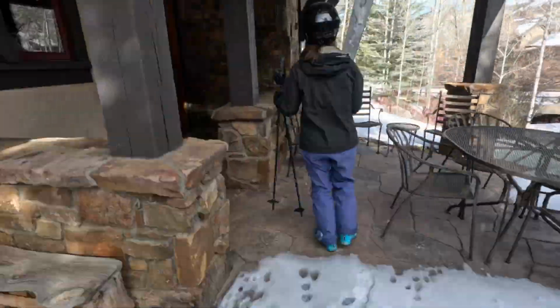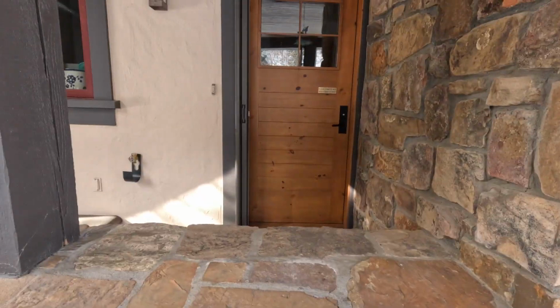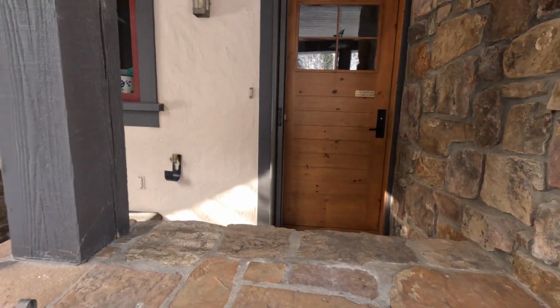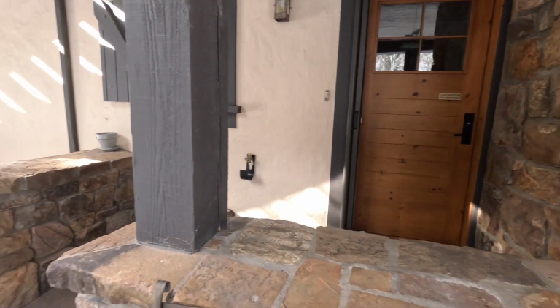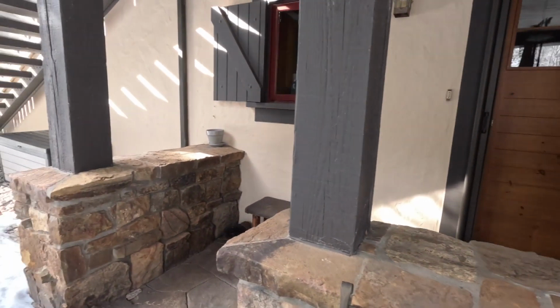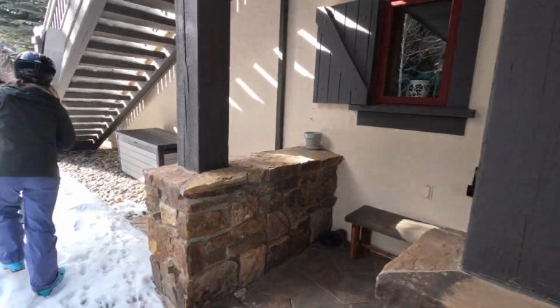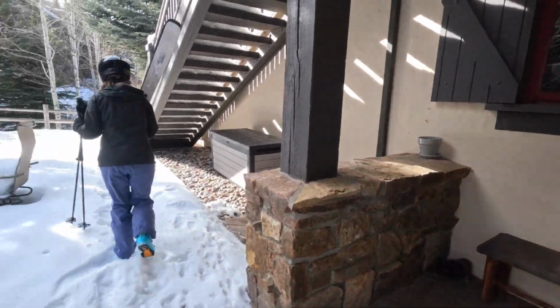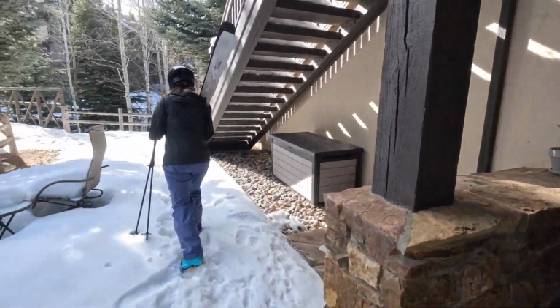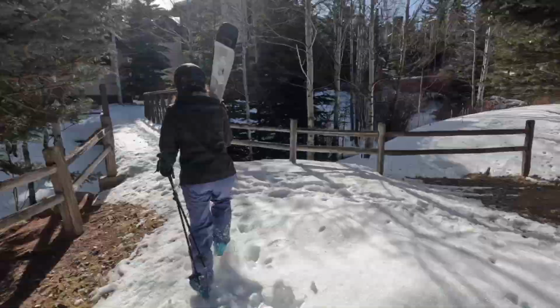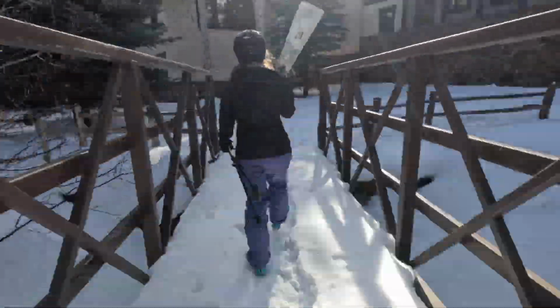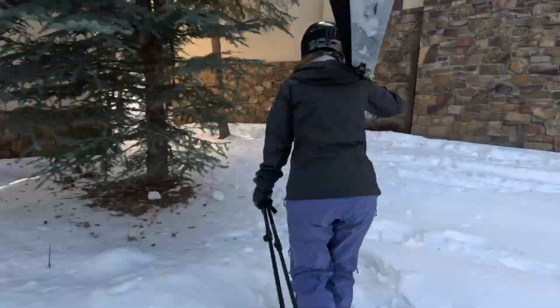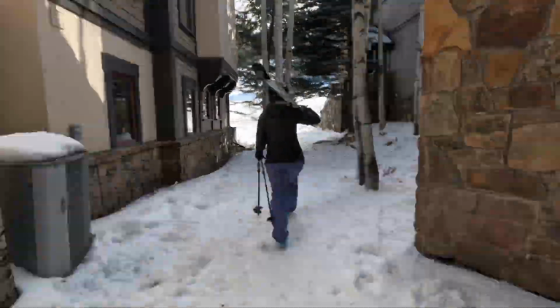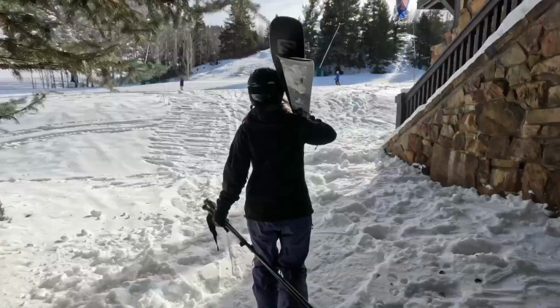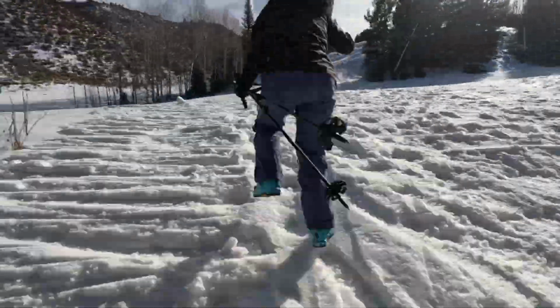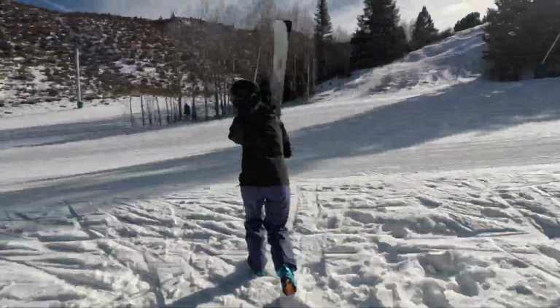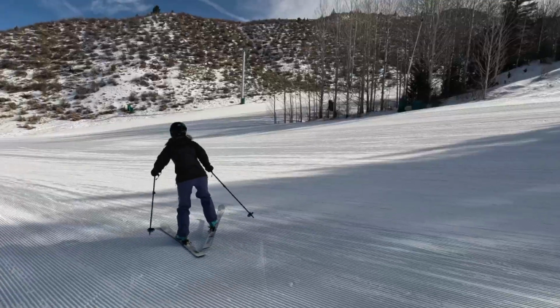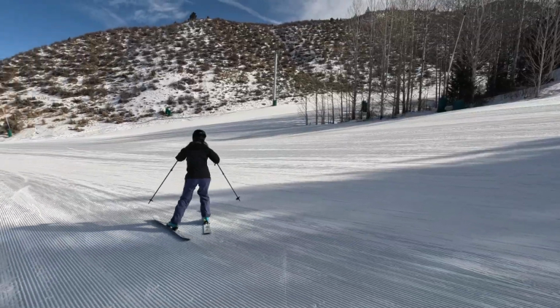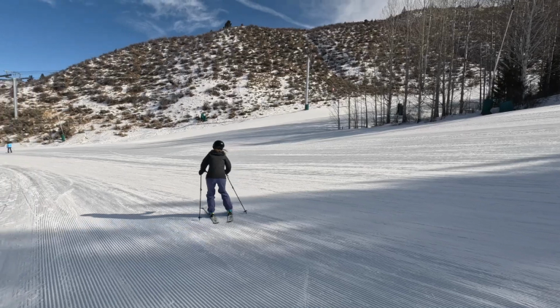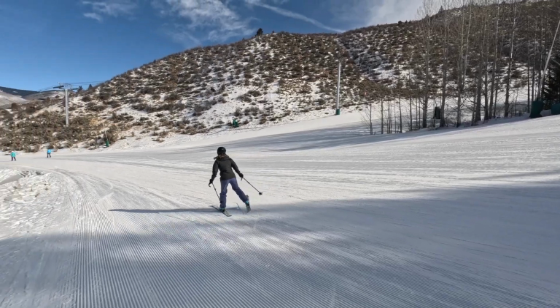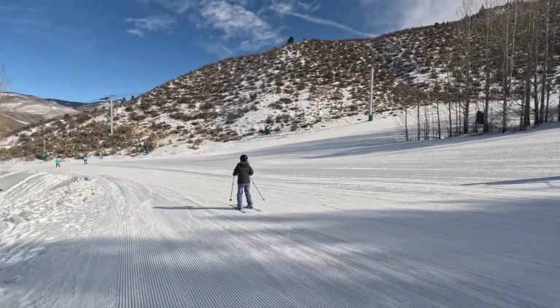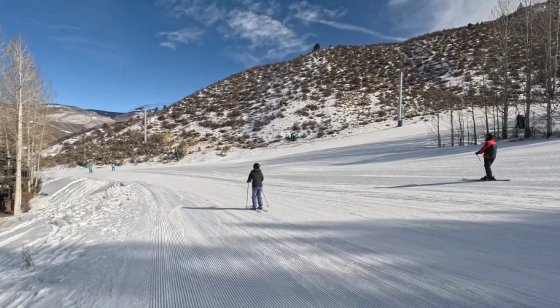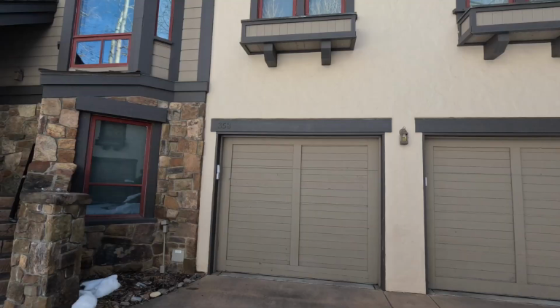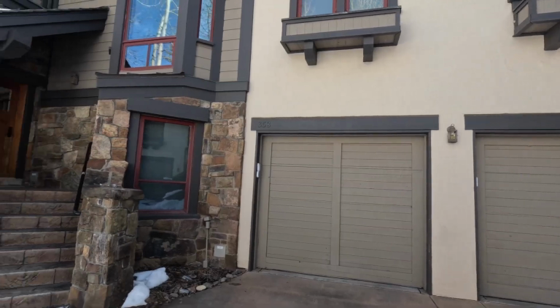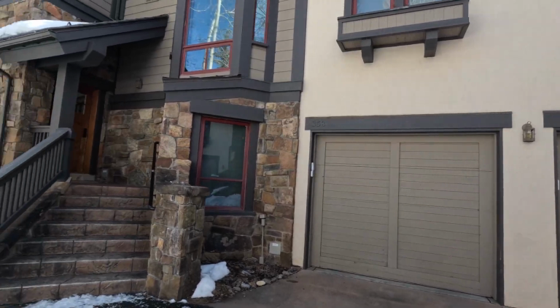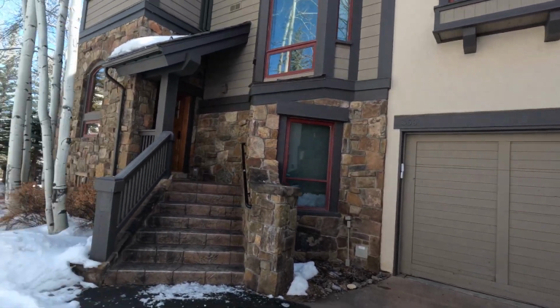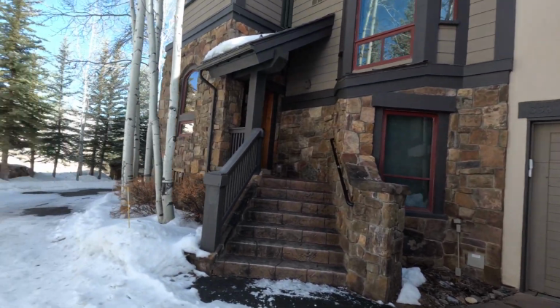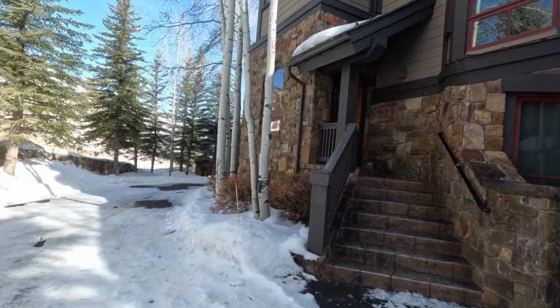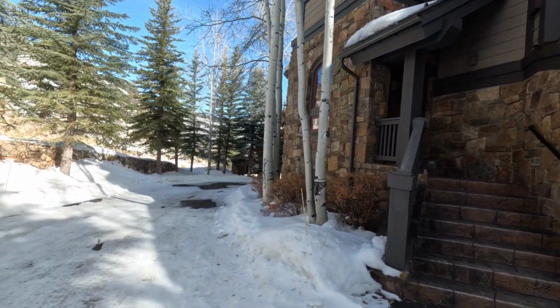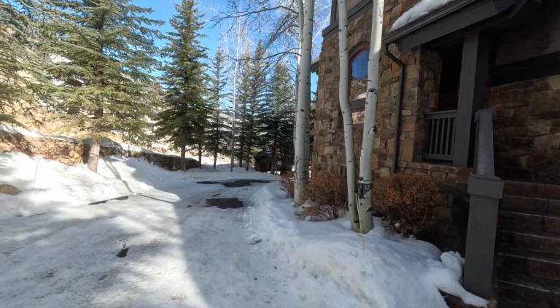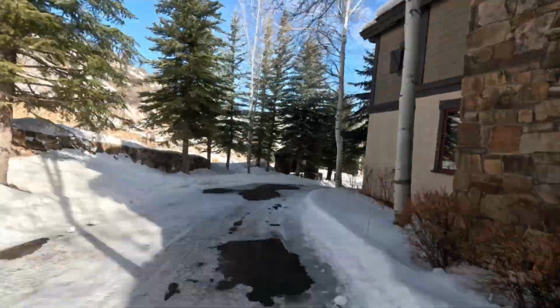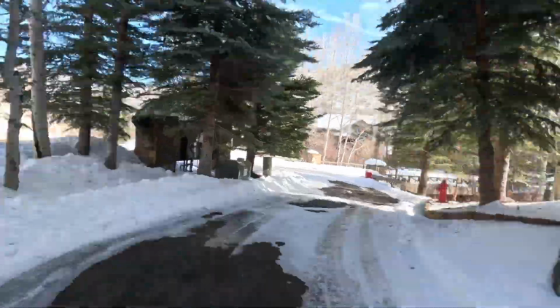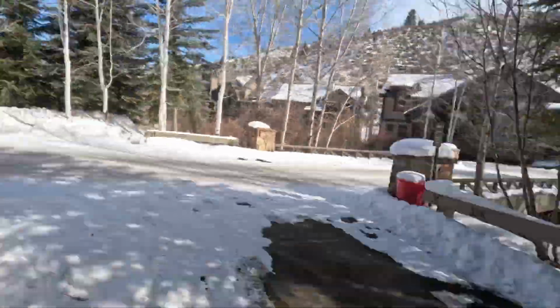This is the back of the house. There are a couple of different options for skiing out. Number one, you can retrace your steps, go back across the bridge and access the slopes the way you came in. The second option is a short walk down the road to access the slopes.